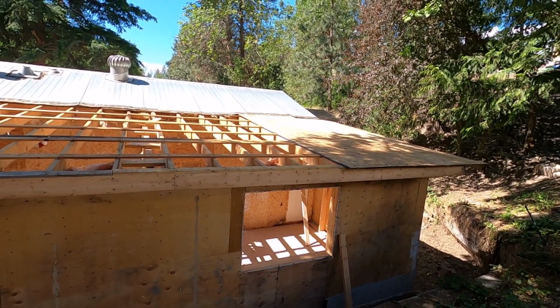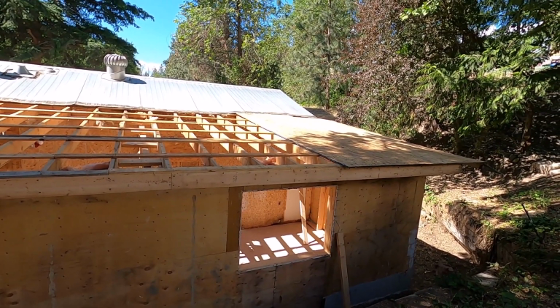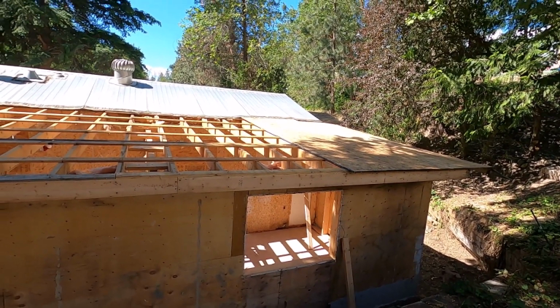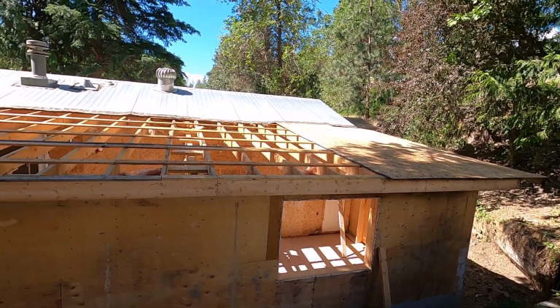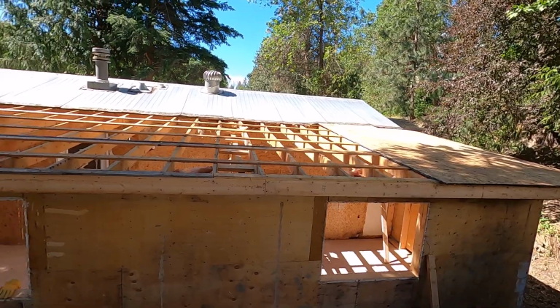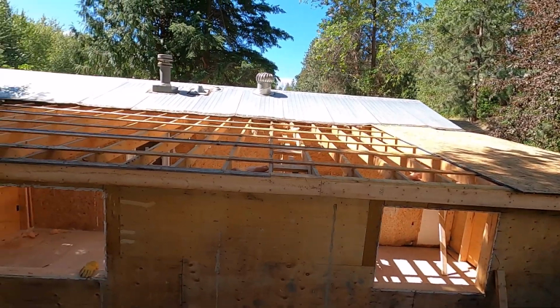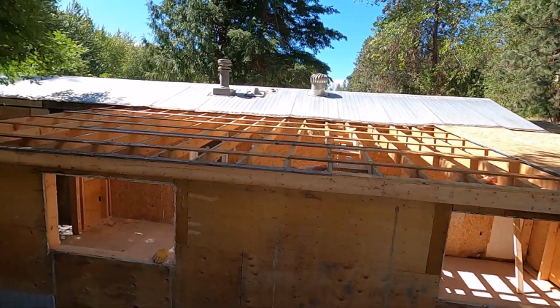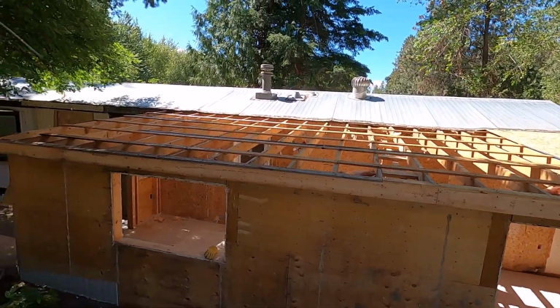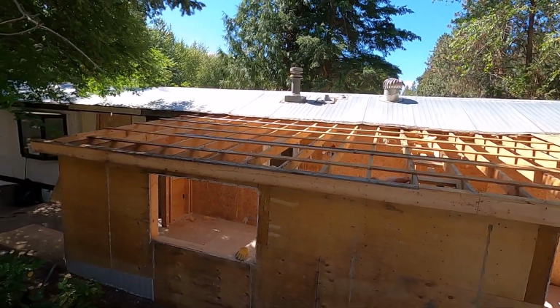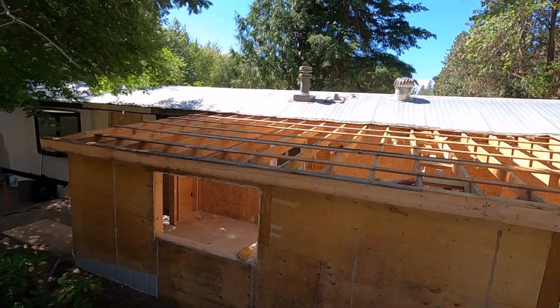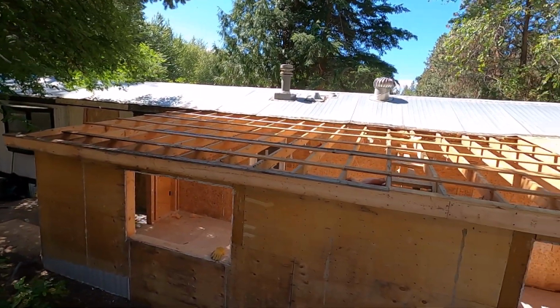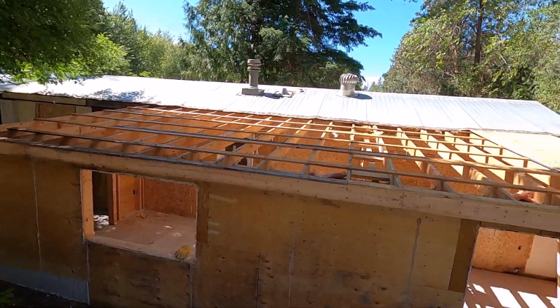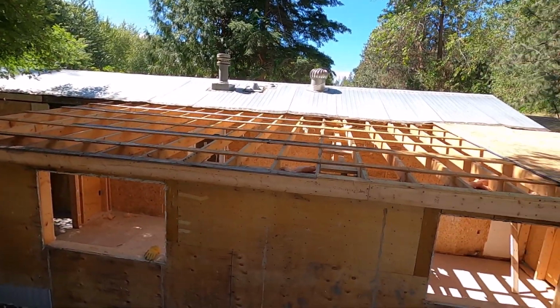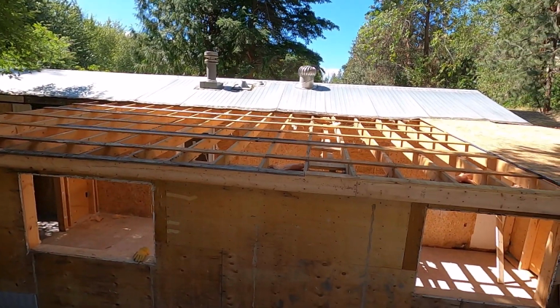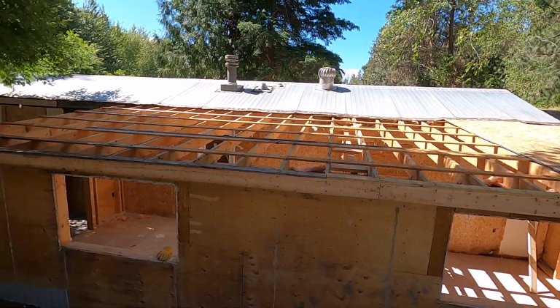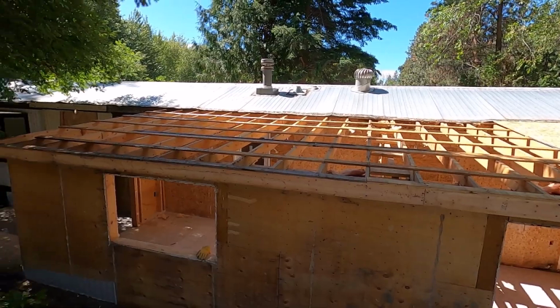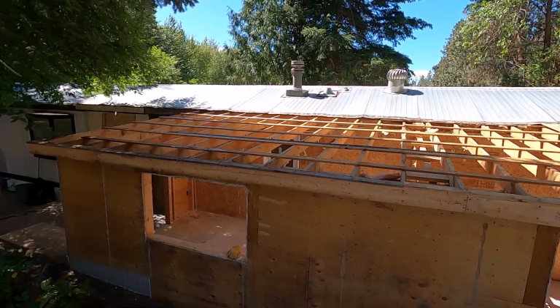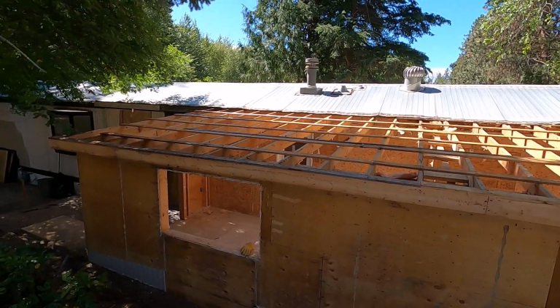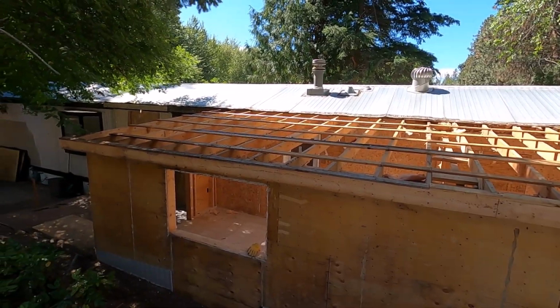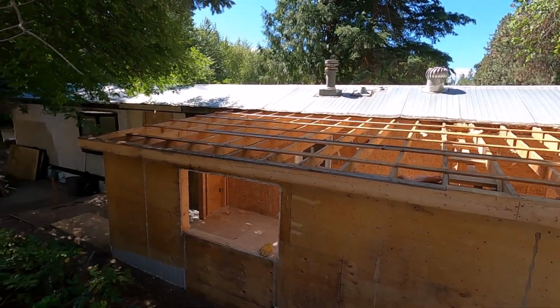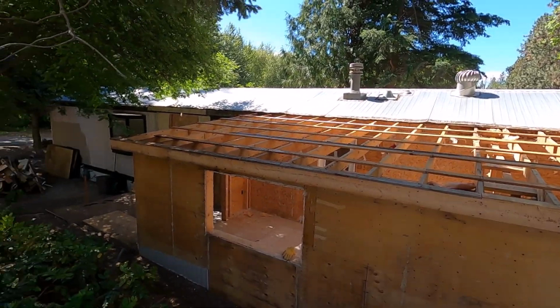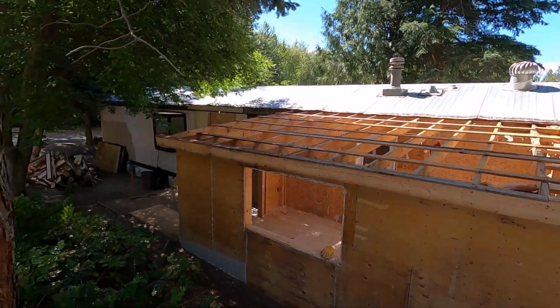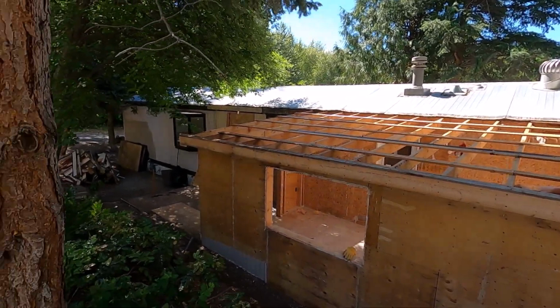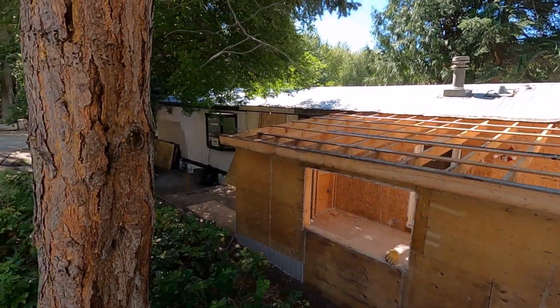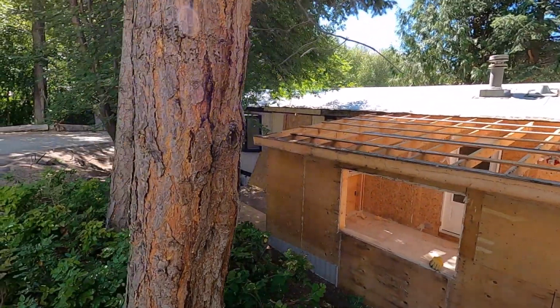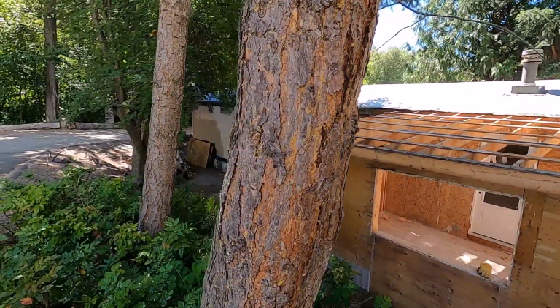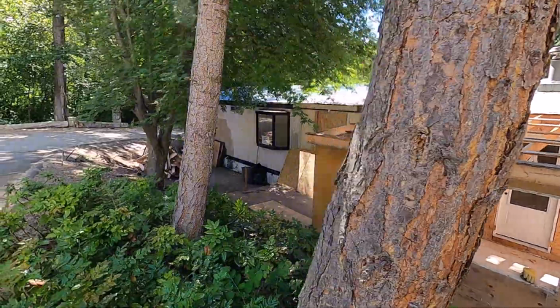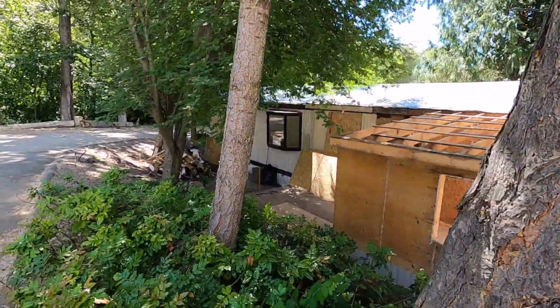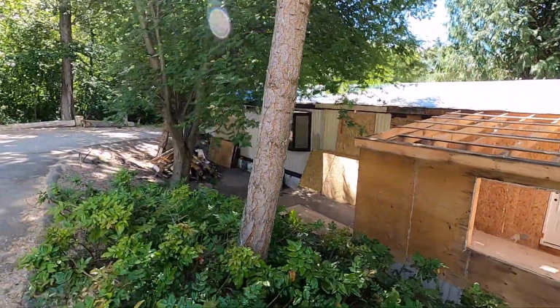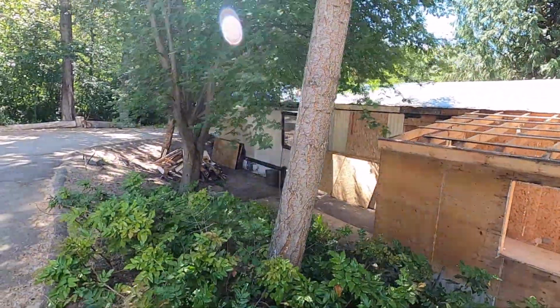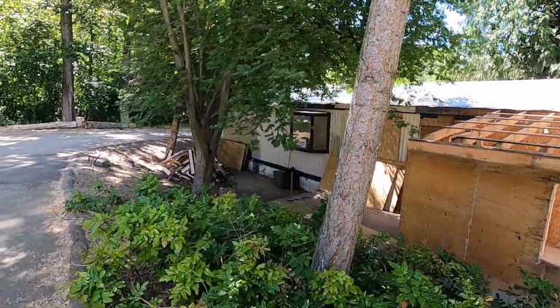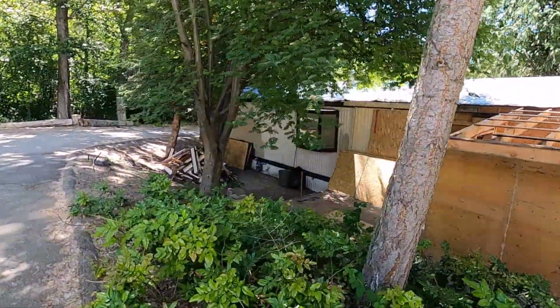I'm going to be salvaging a lot of those two-by-sixes in there — those two-by-sixes are pretty good compared to the ones that were over the sunroom porch area.